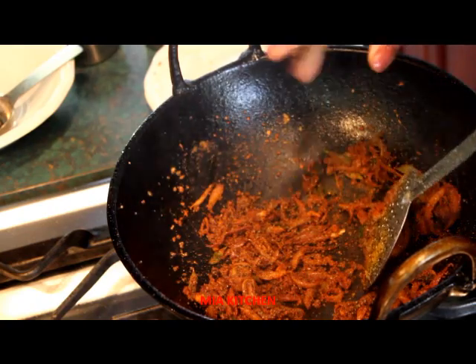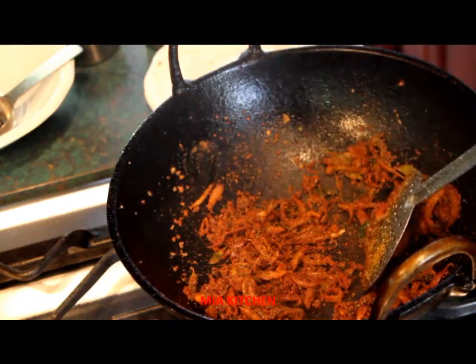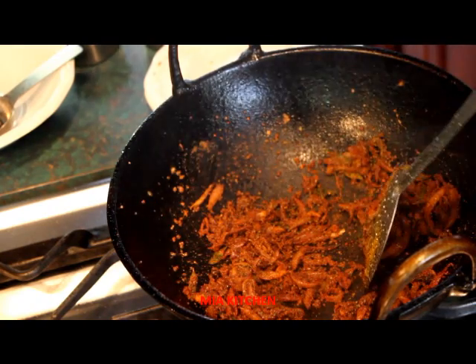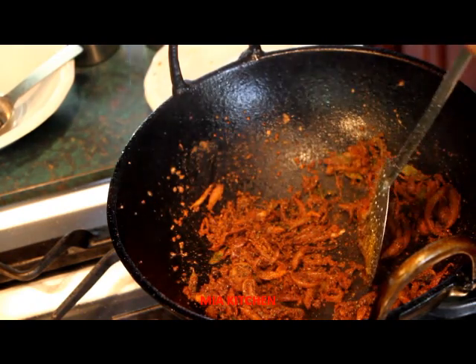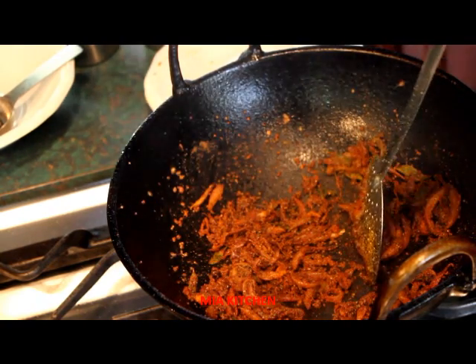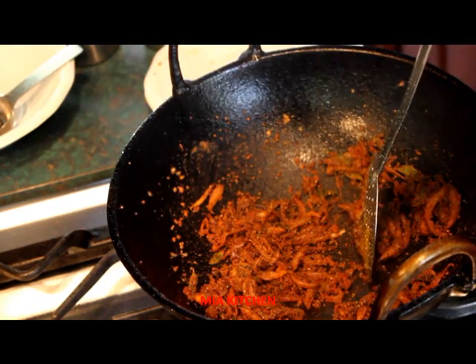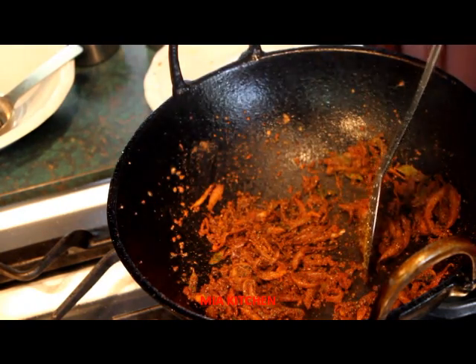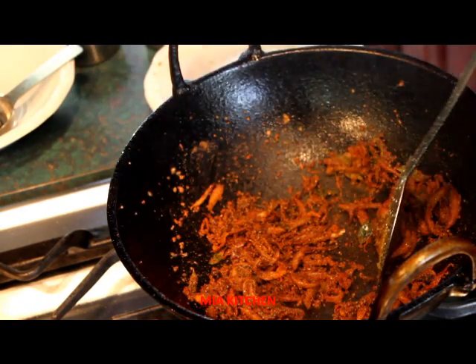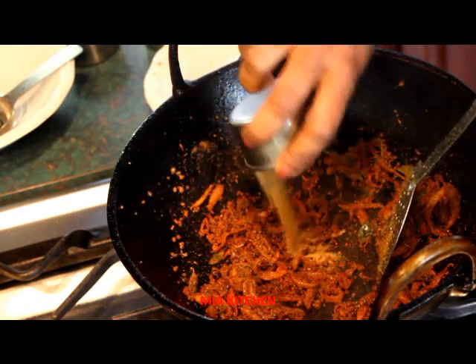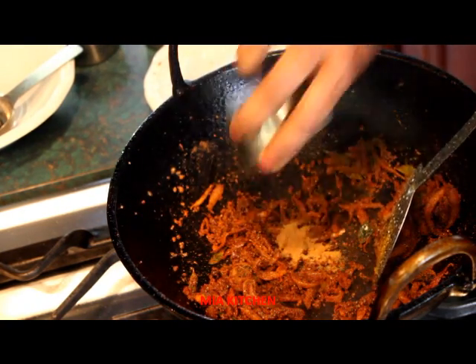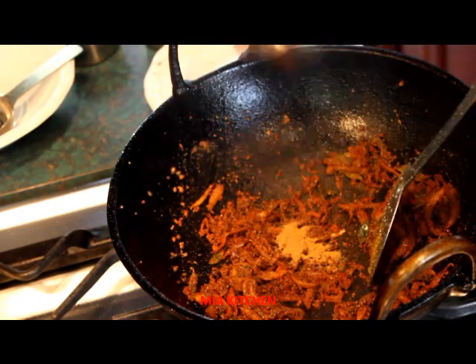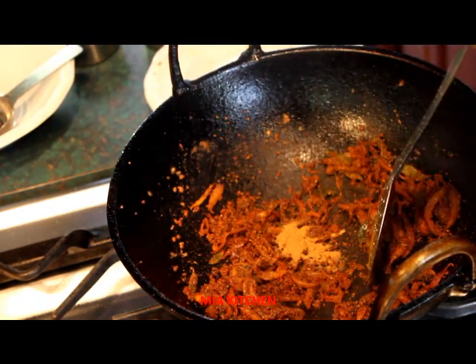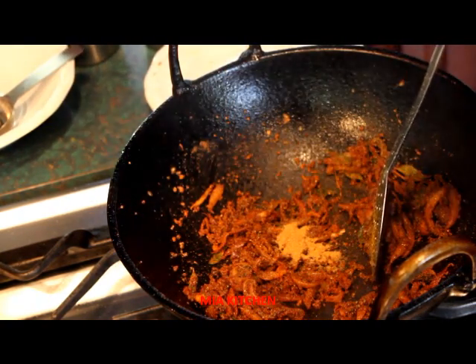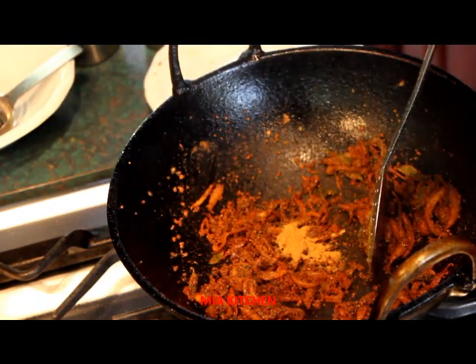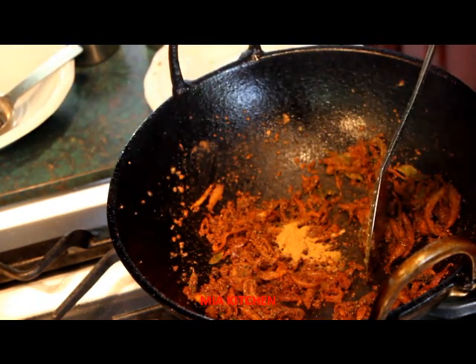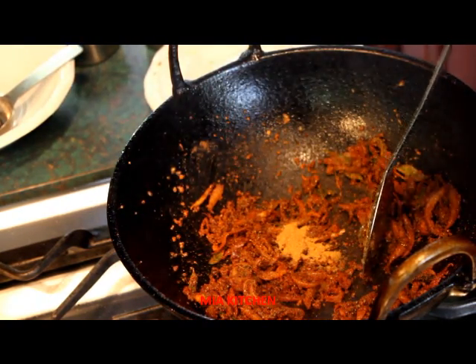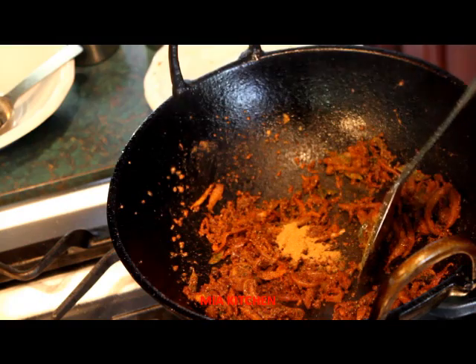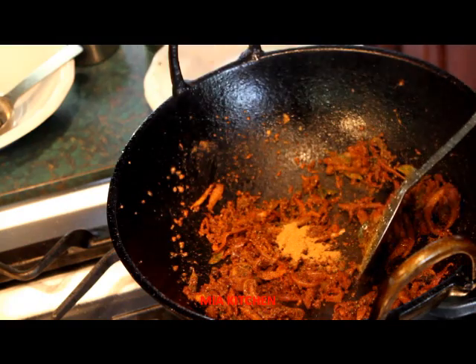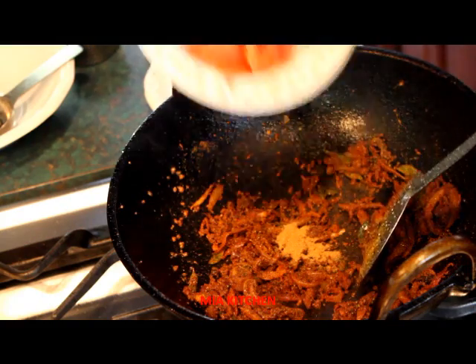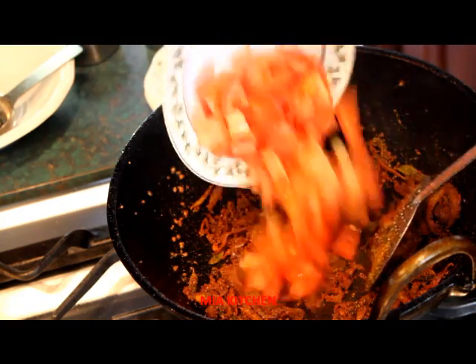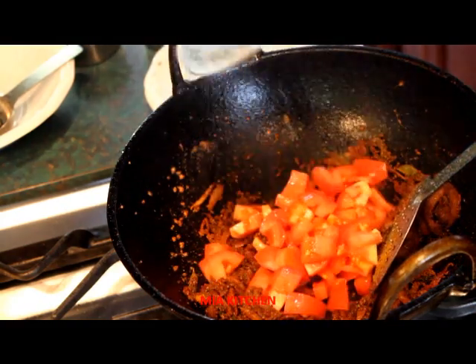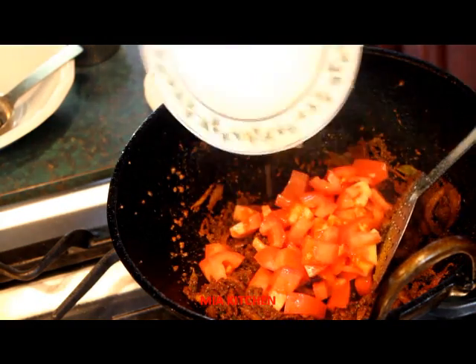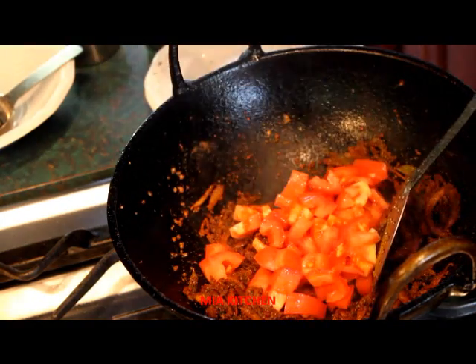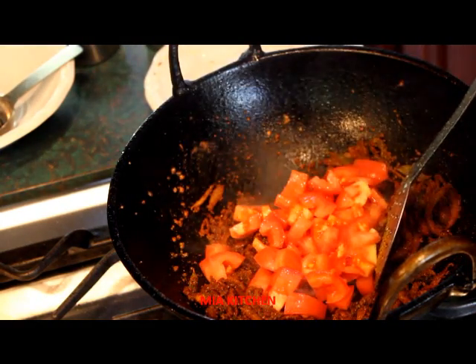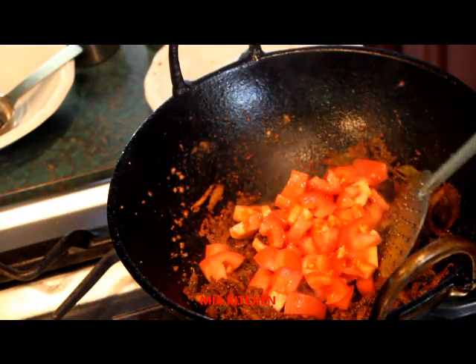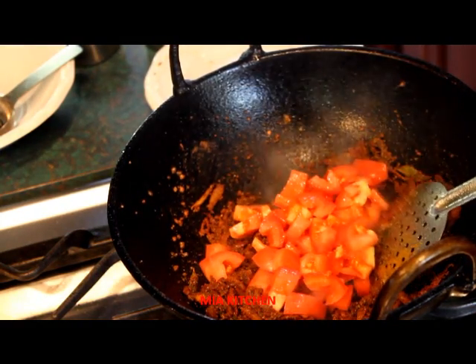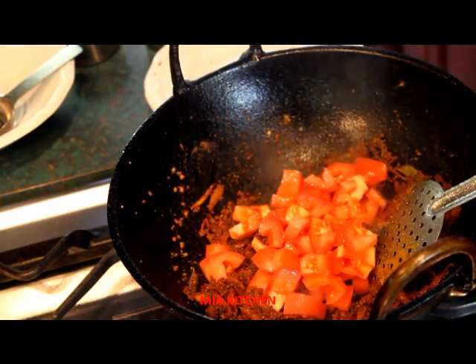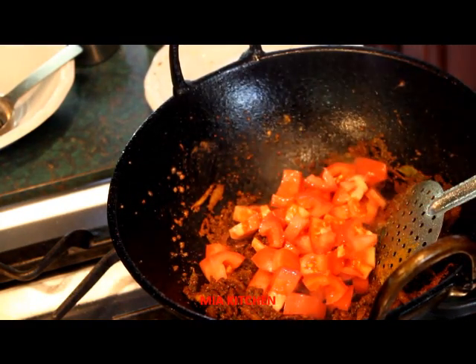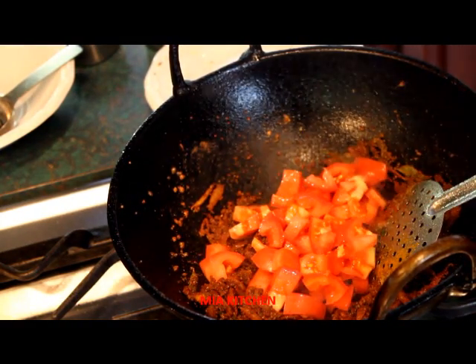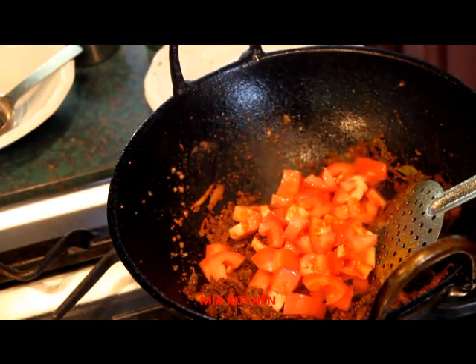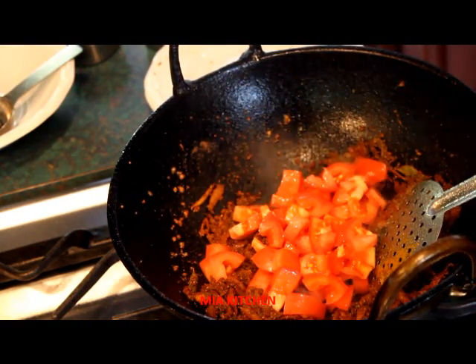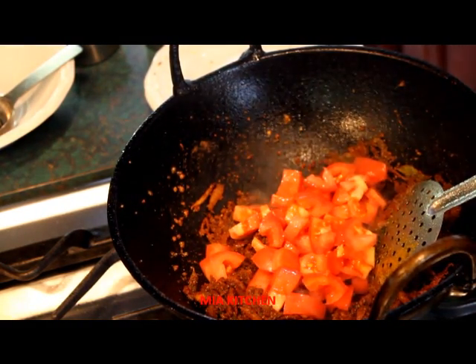I'll cook it with the added meat. When you cook the good ingredients, I want to cook the vegetables. Cut it and use the vegetables.